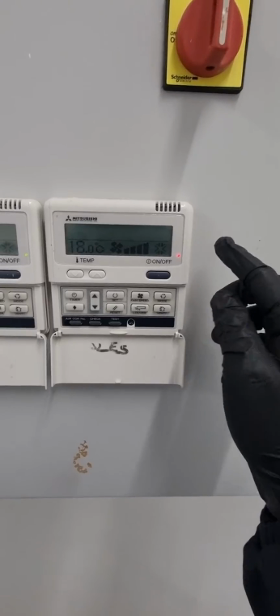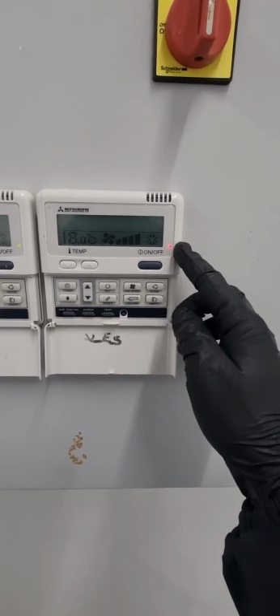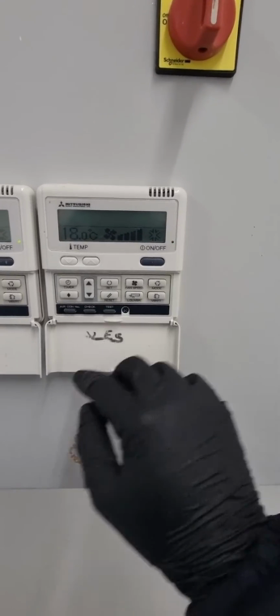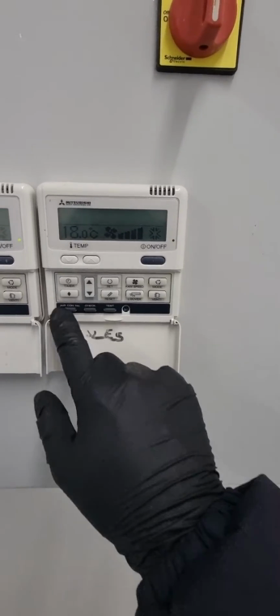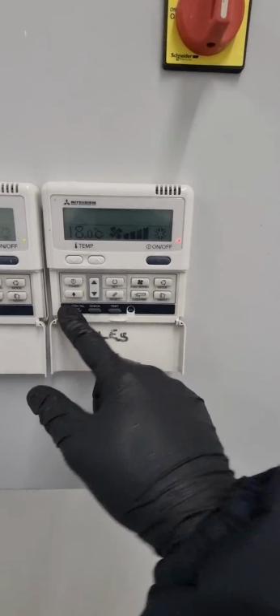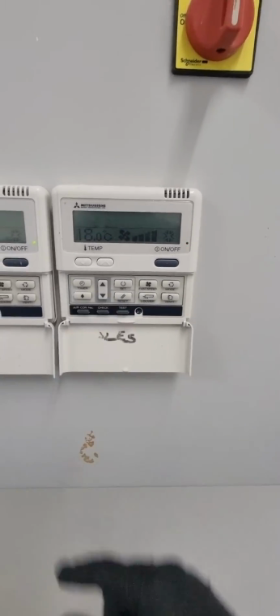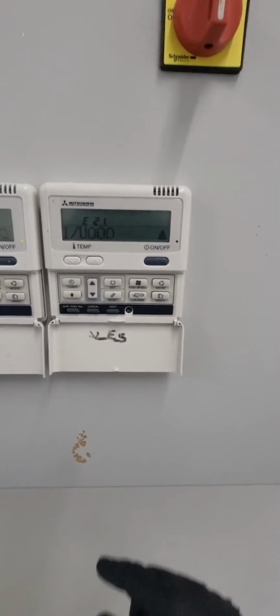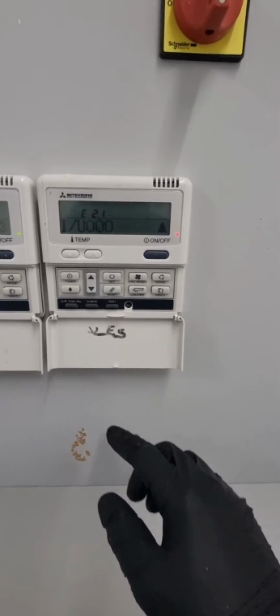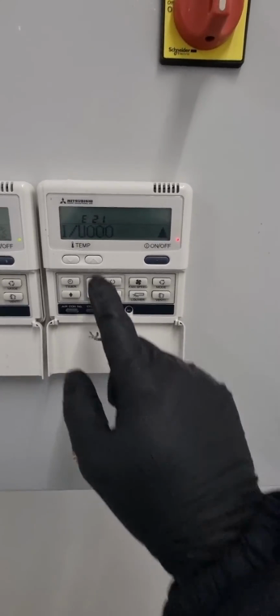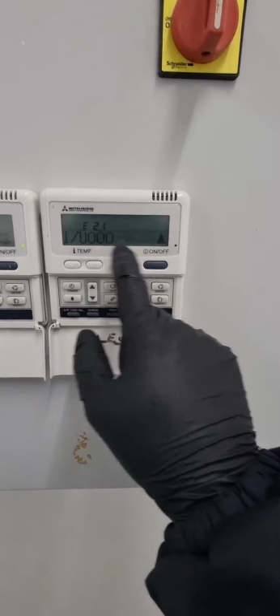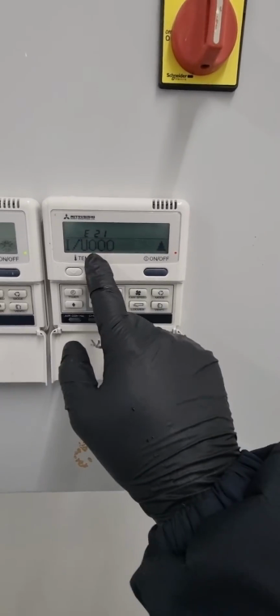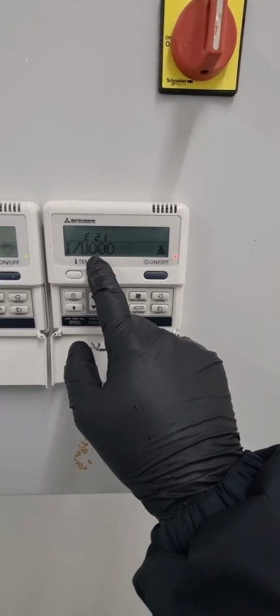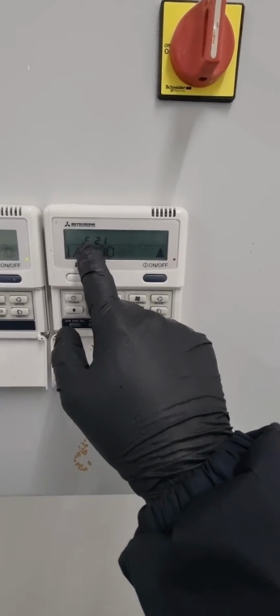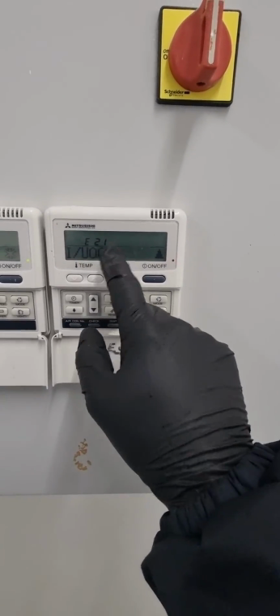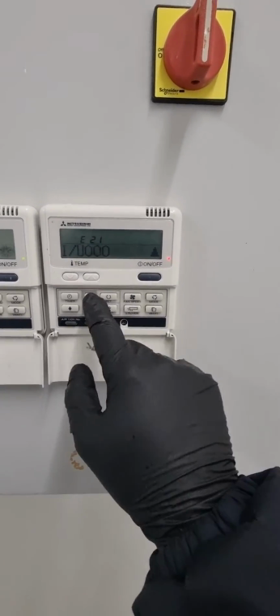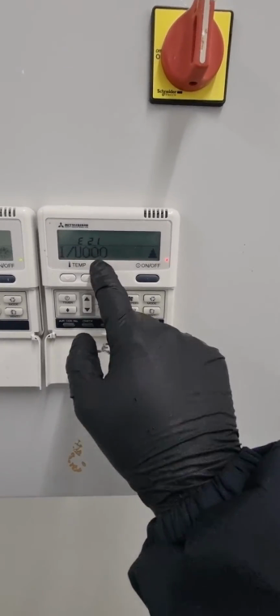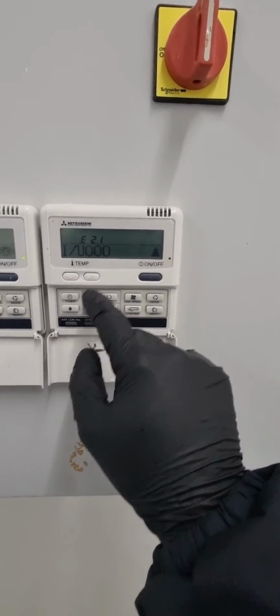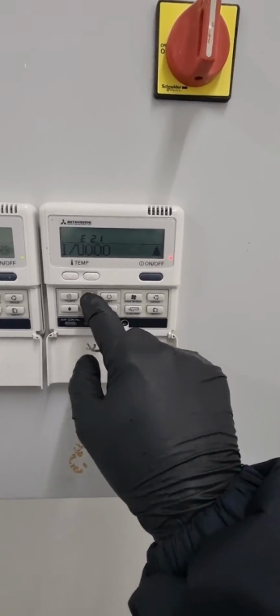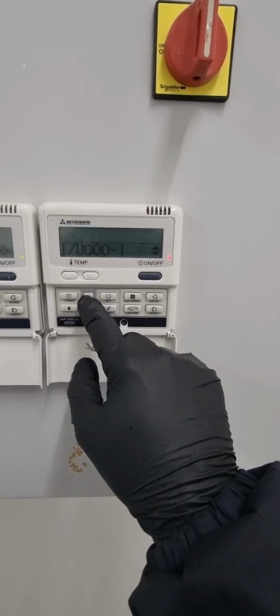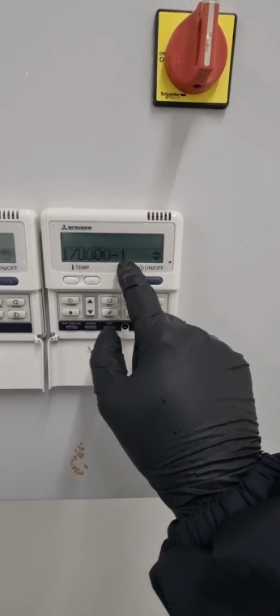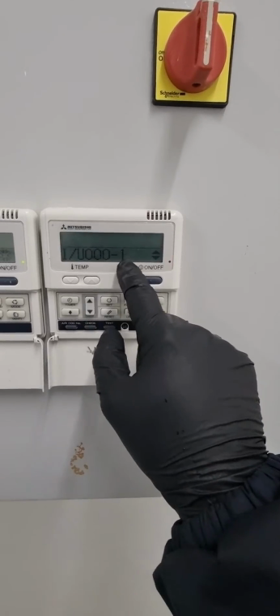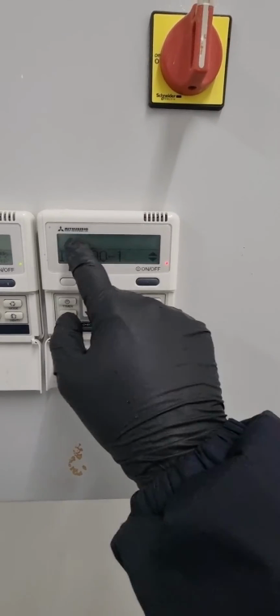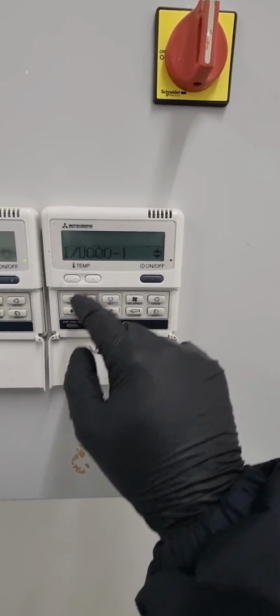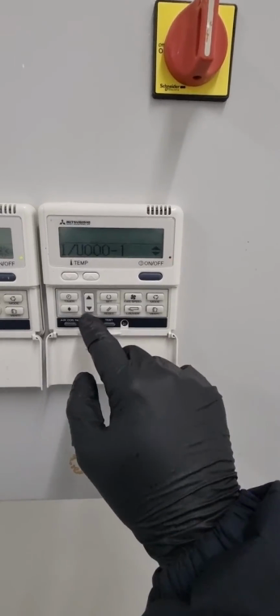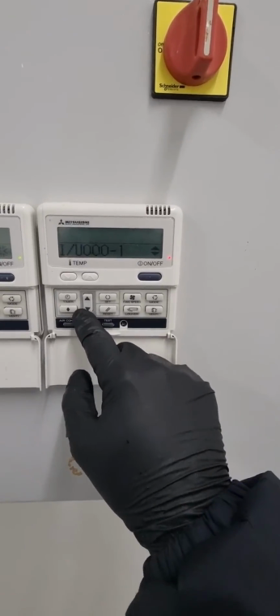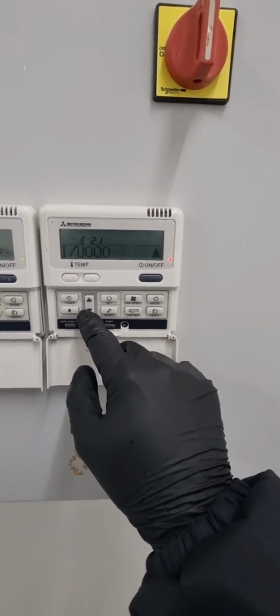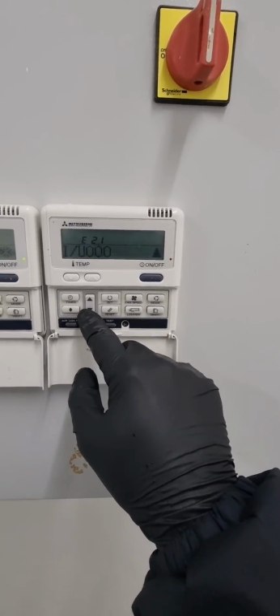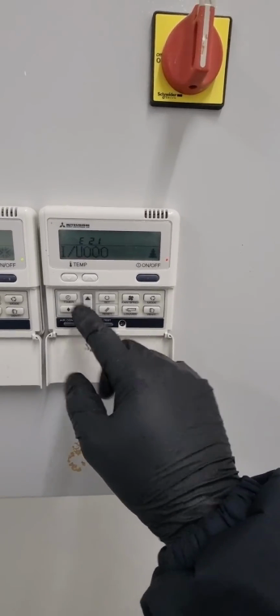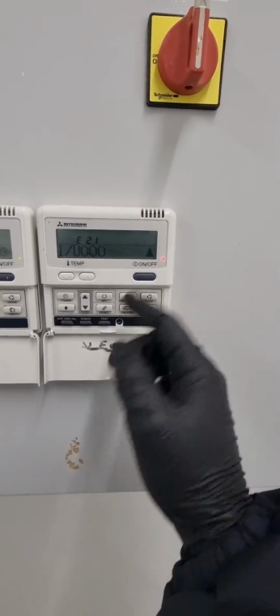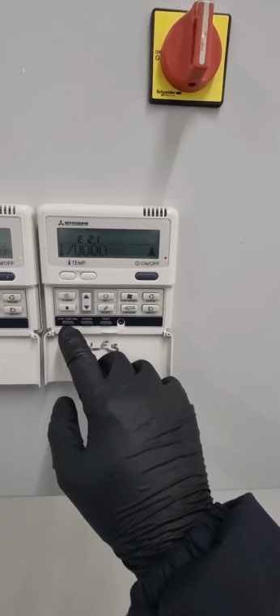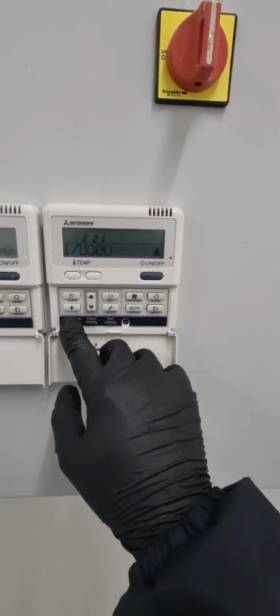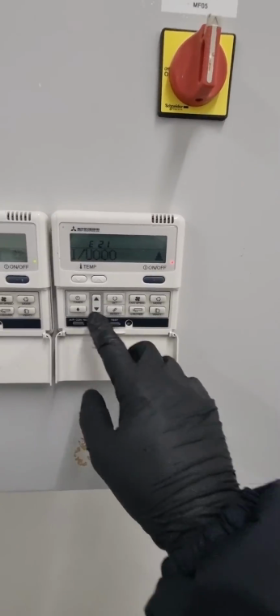On these controllers, if you go to aircon number — because we've got multiple units — you'll see E21. So that's the master; that's the slave, so it's not on there. That's how you can find it.